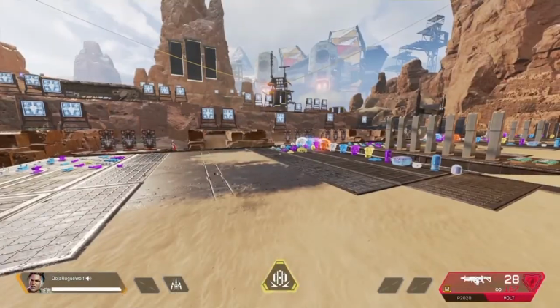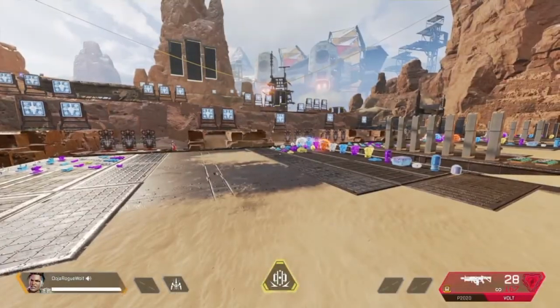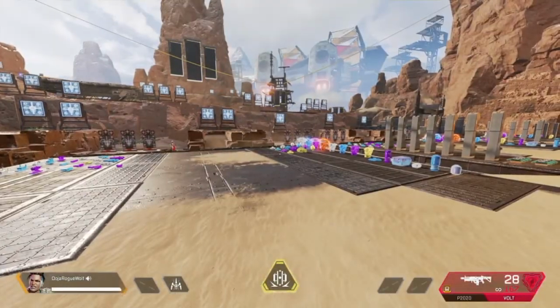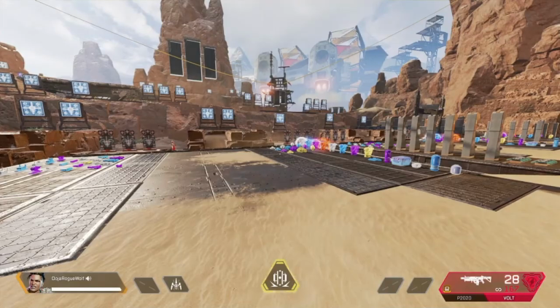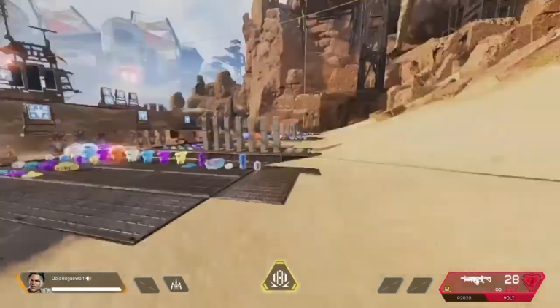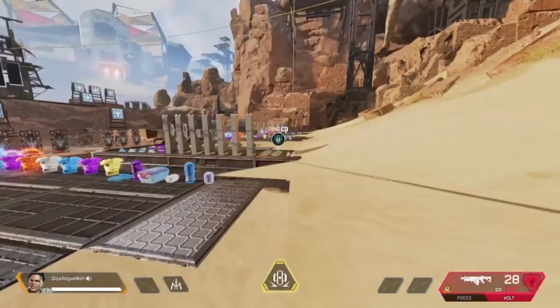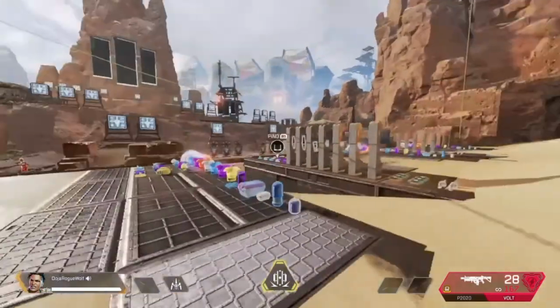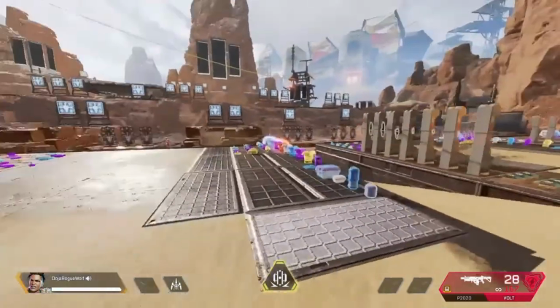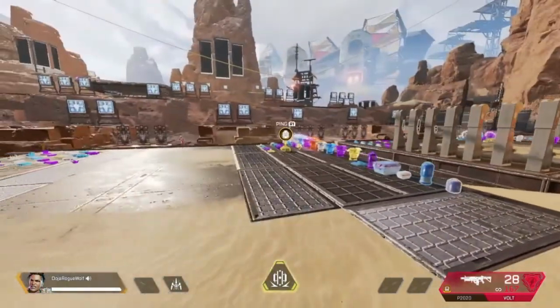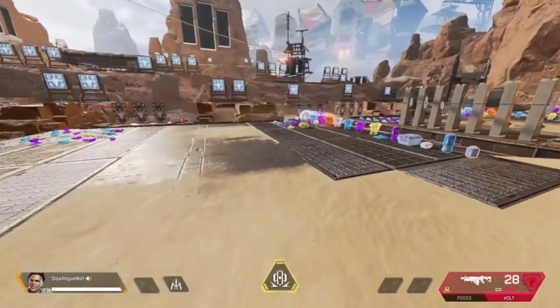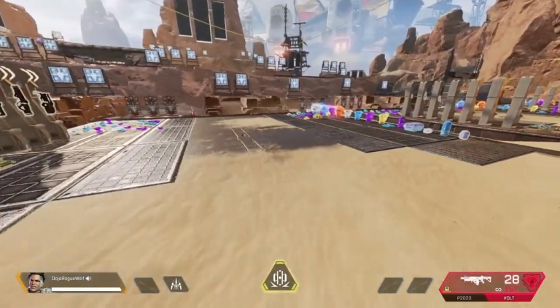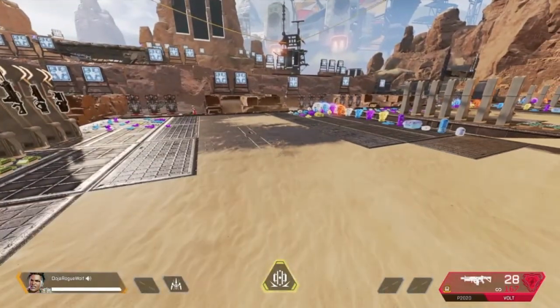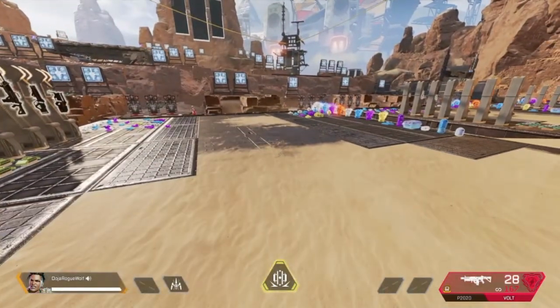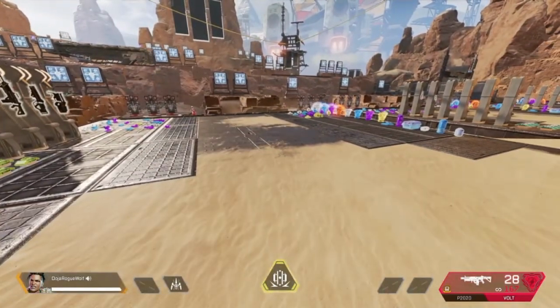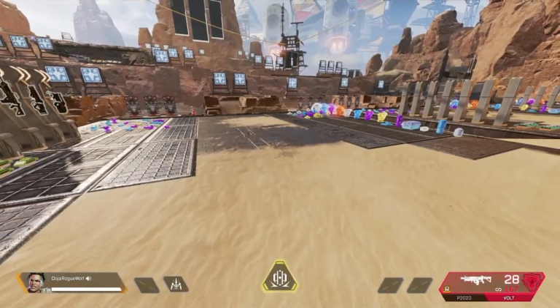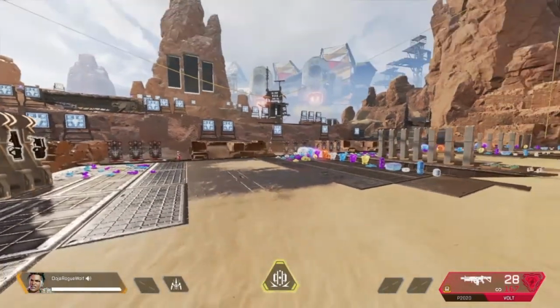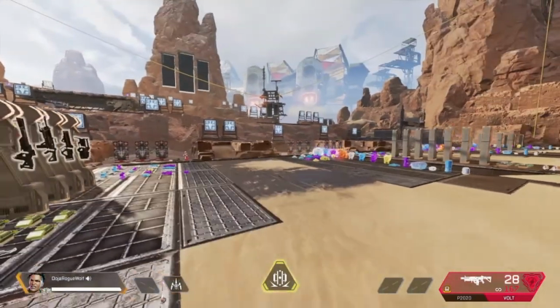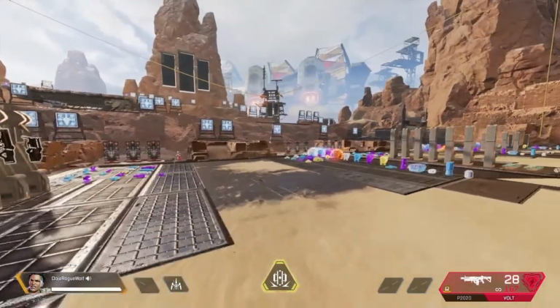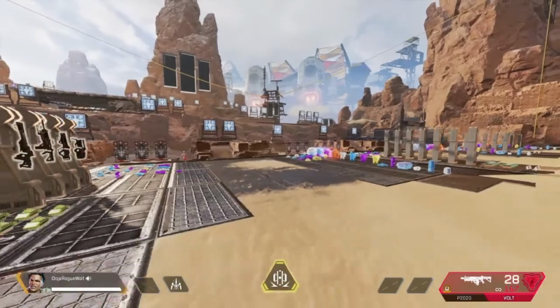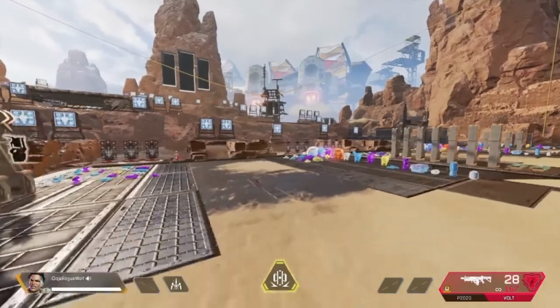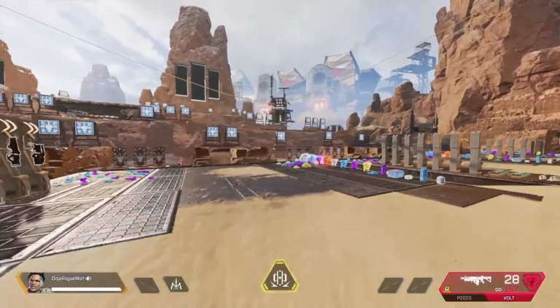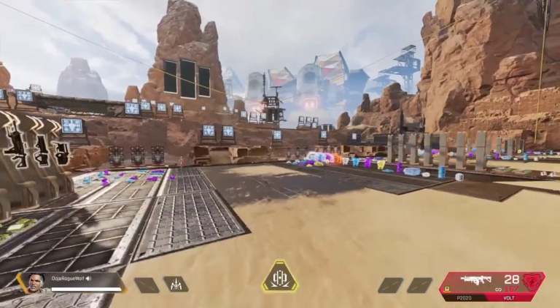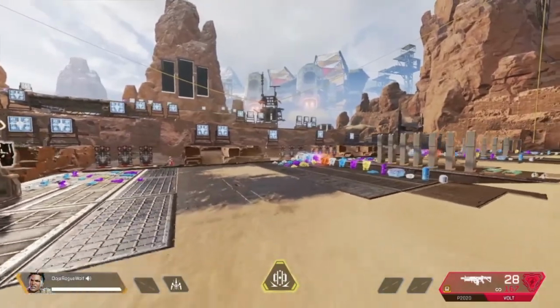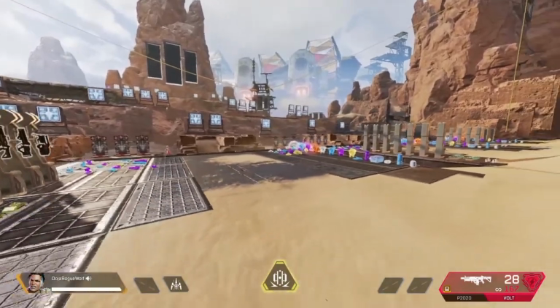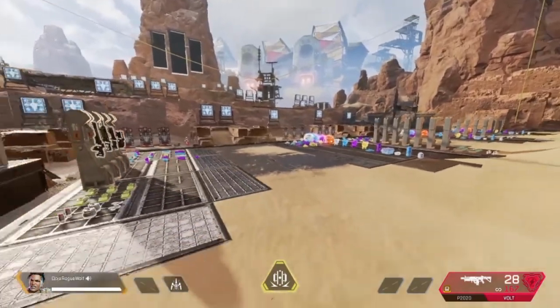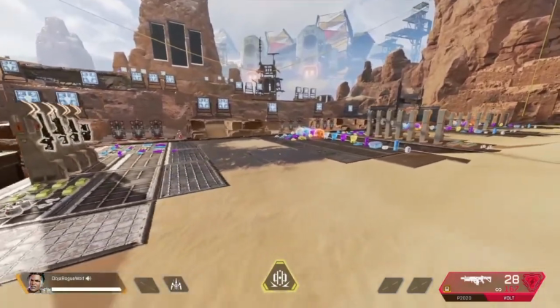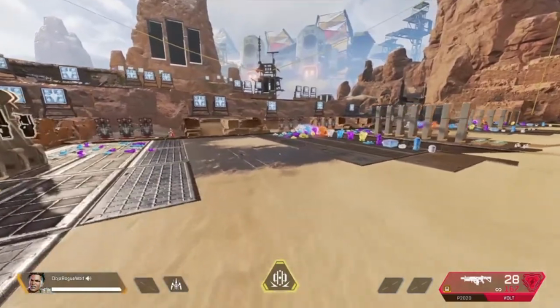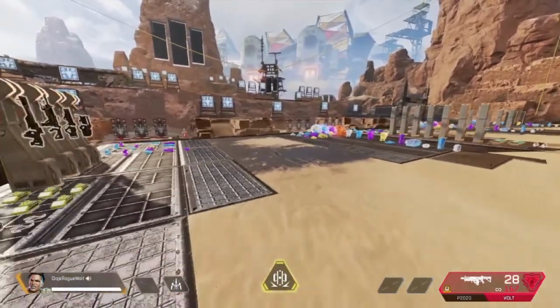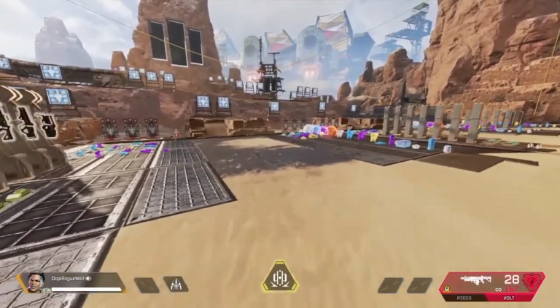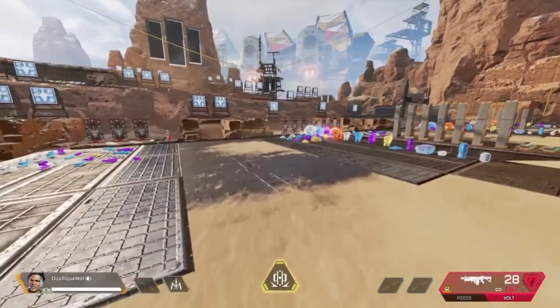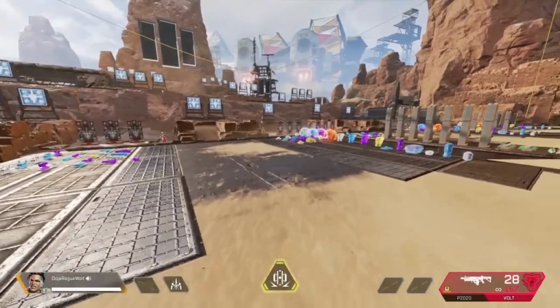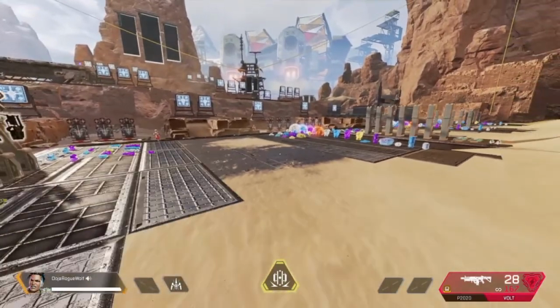How you turn Maggie's ultimate into a spinning fireball is whenever you use her ultimate, you aim her tactical down and hit the ultimate. You gotta do it pretty precisely, but it works just like this.